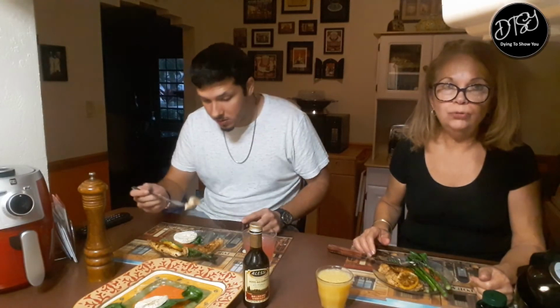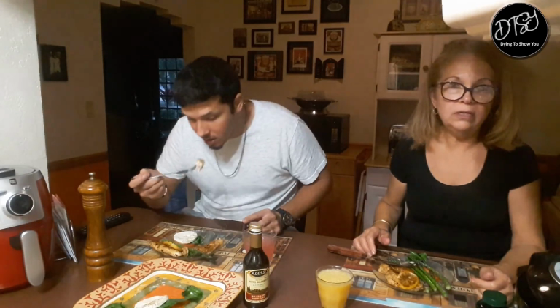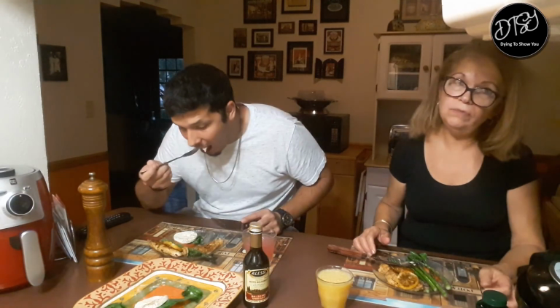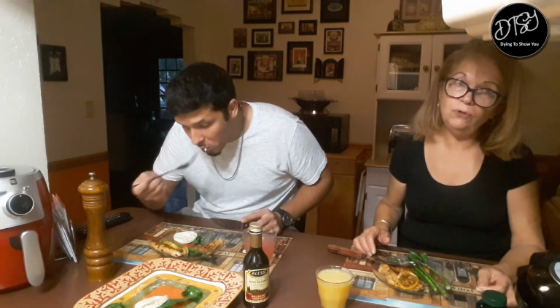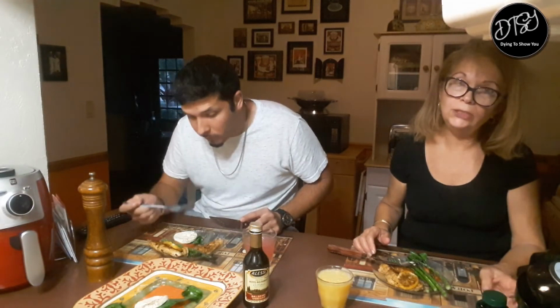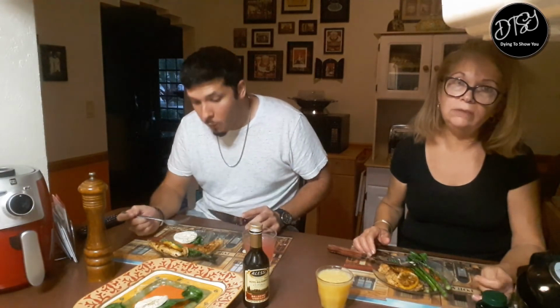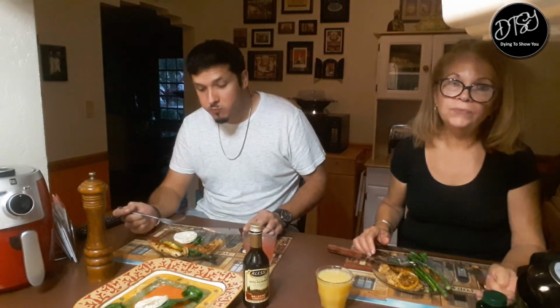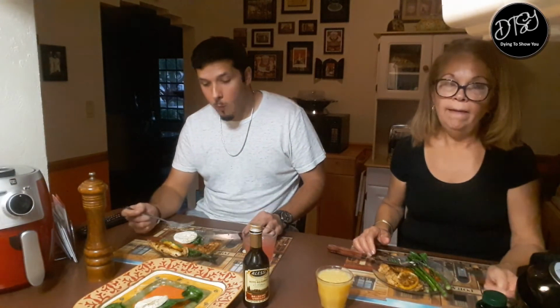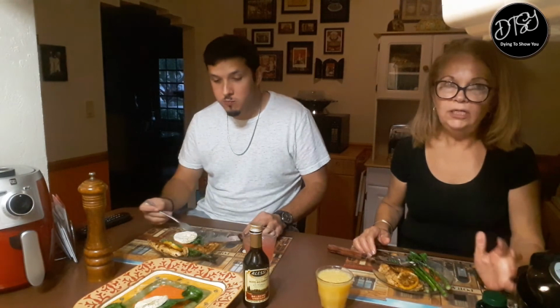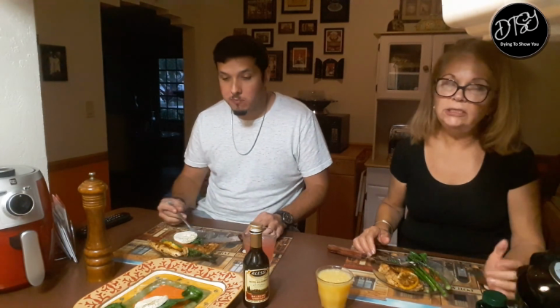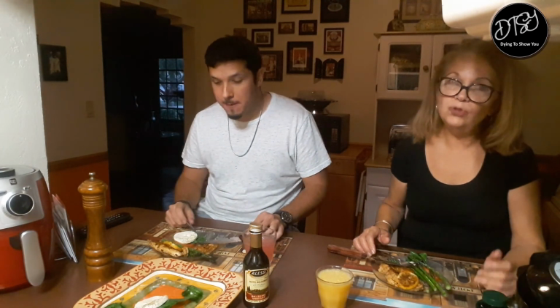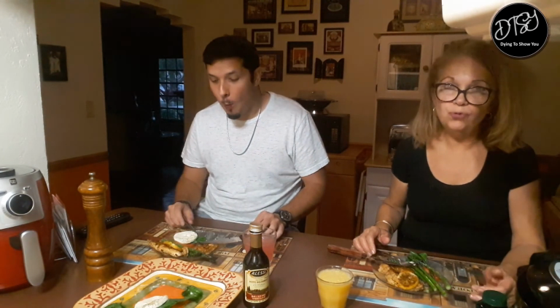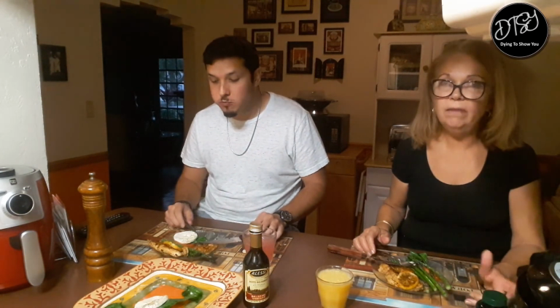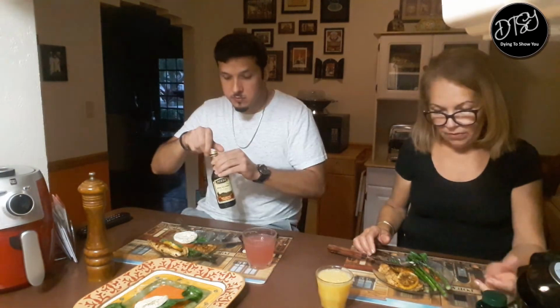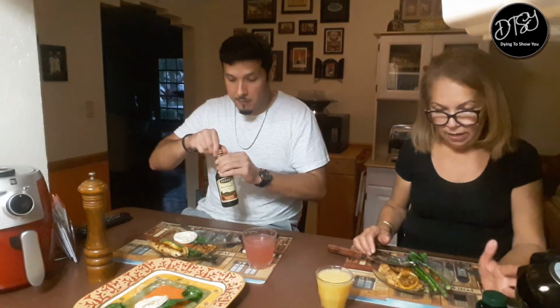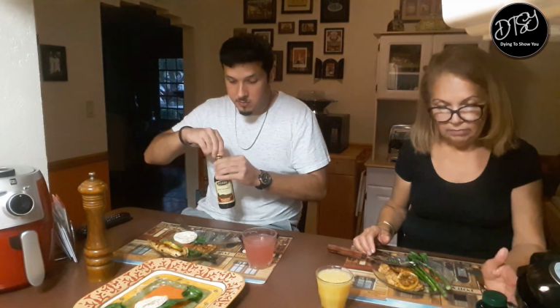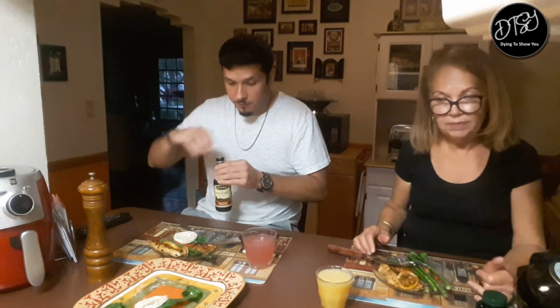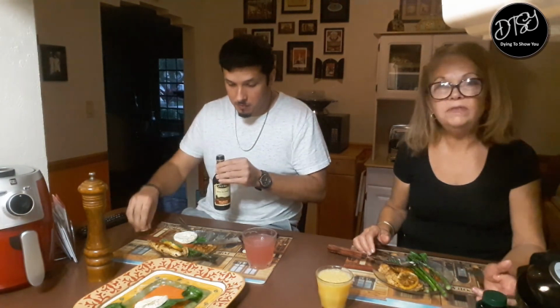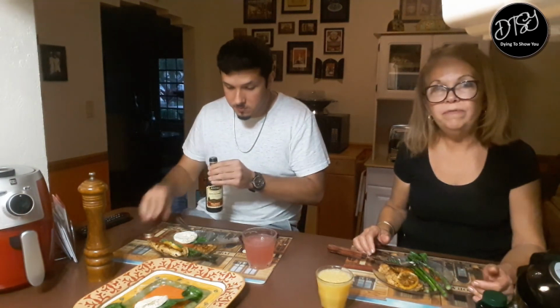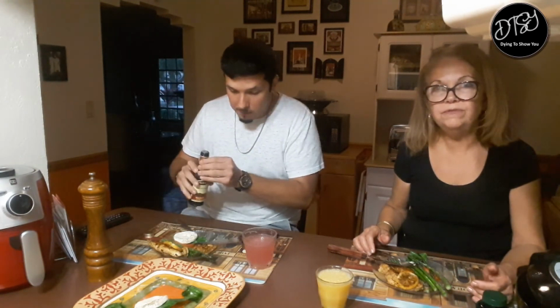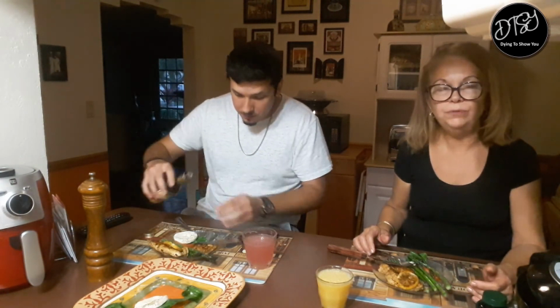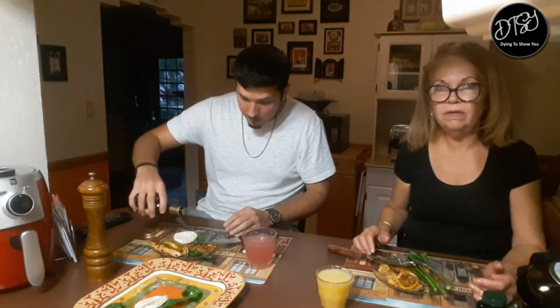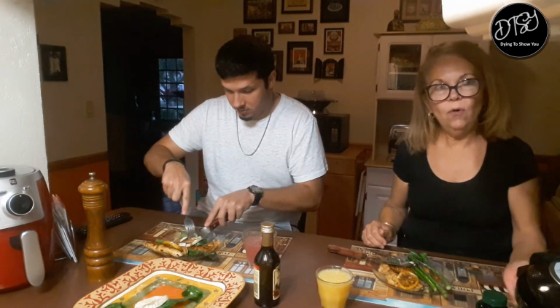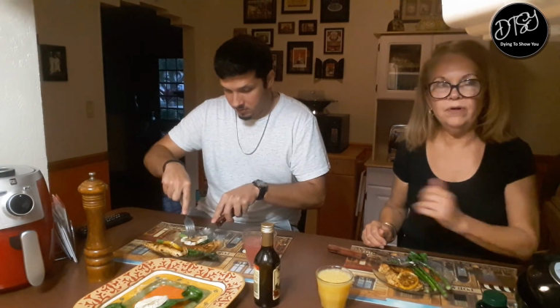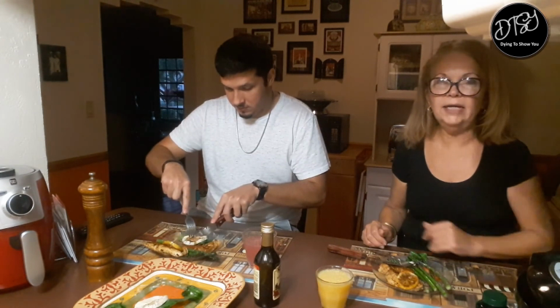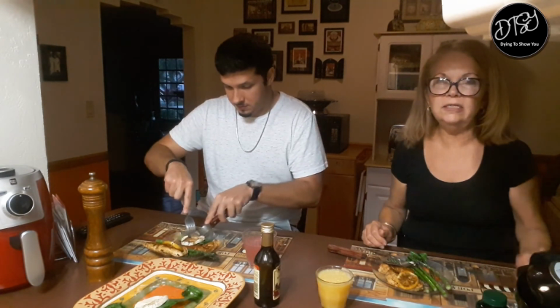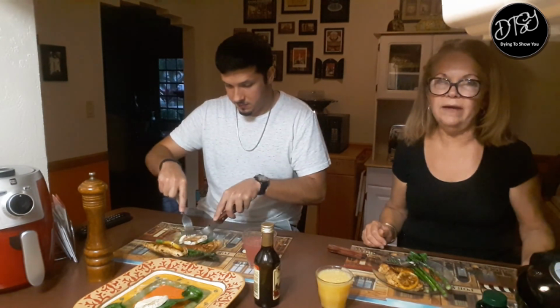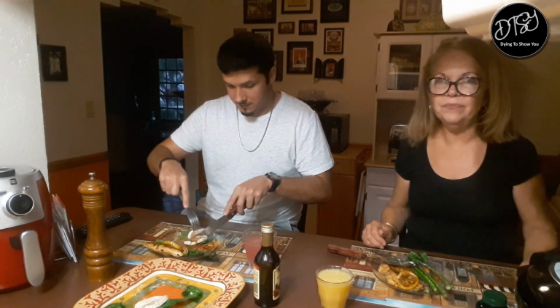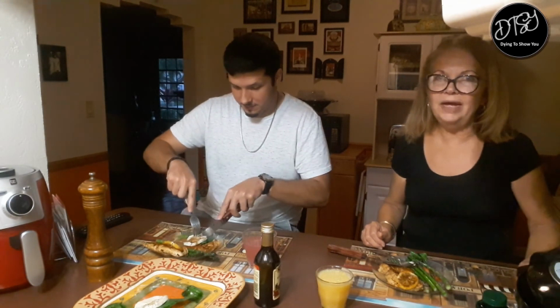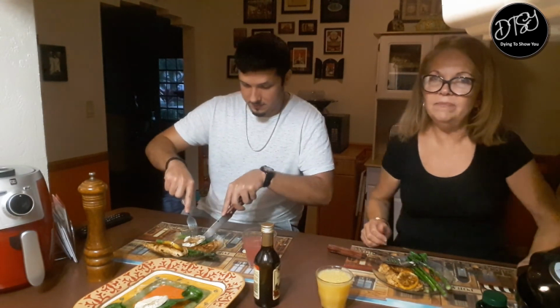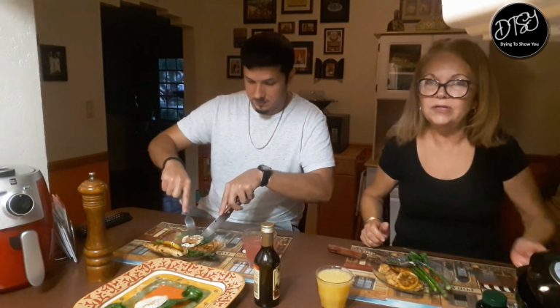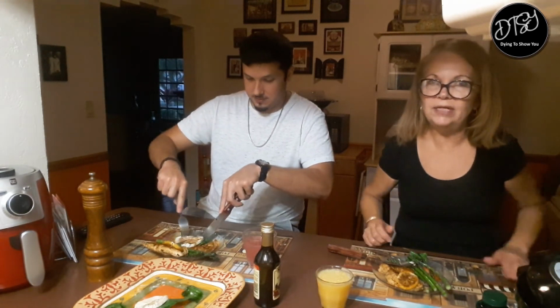Thank you so much for watching. Please subscribe and I'll be having some more videos for you. Hope you come back and see us again. Bye bye, God bless!